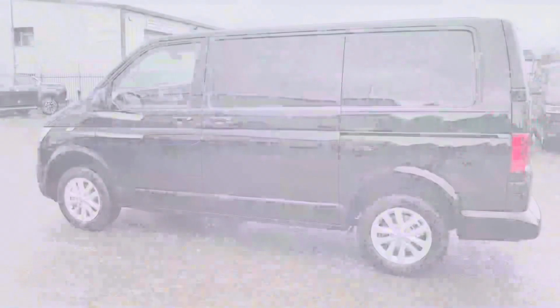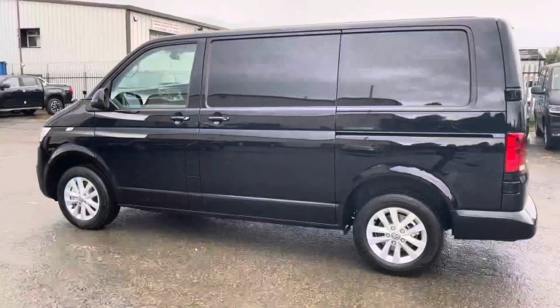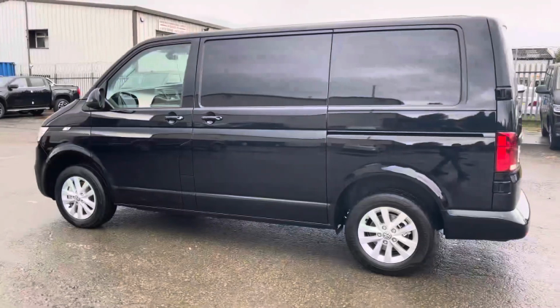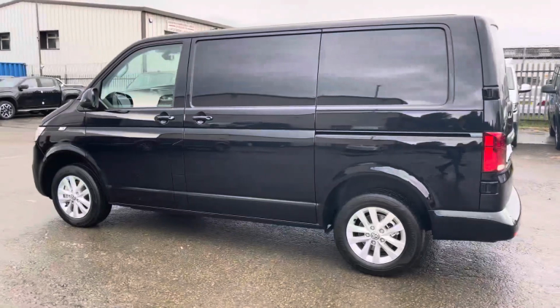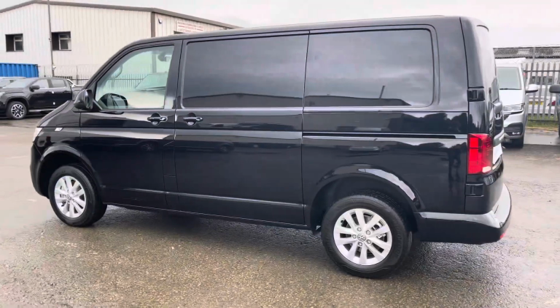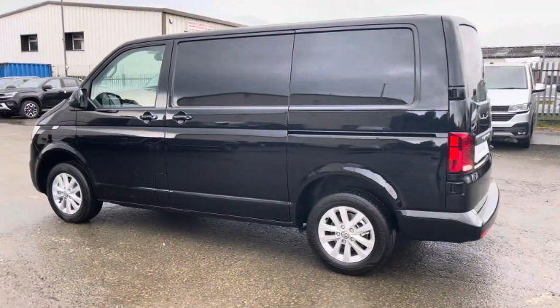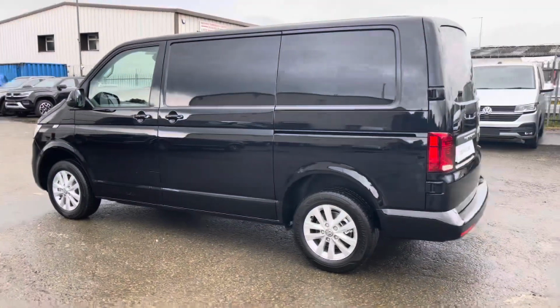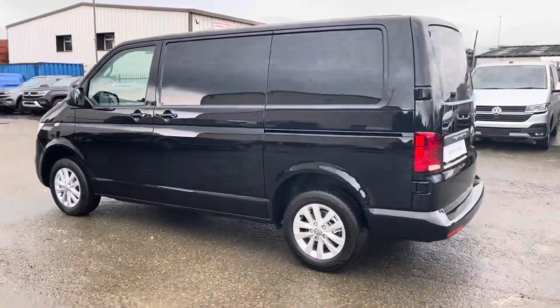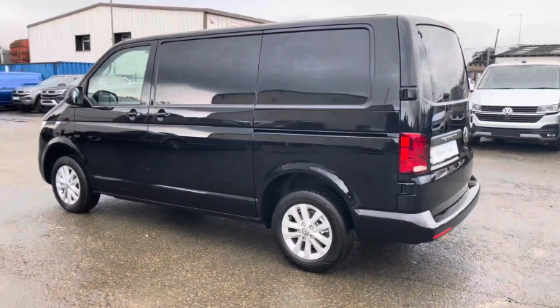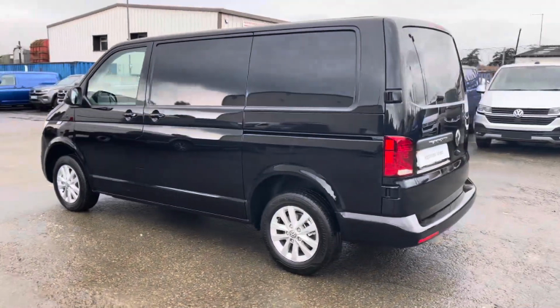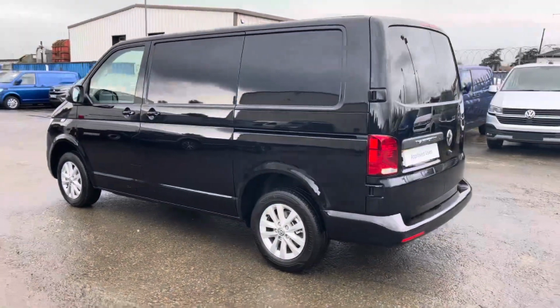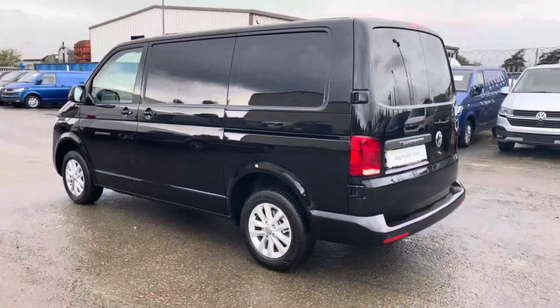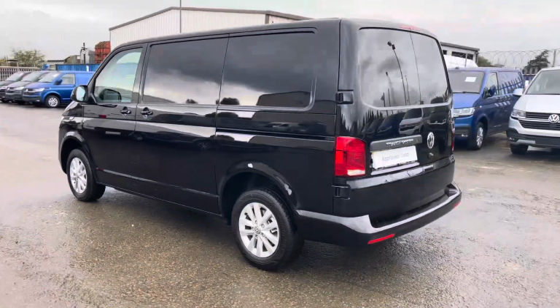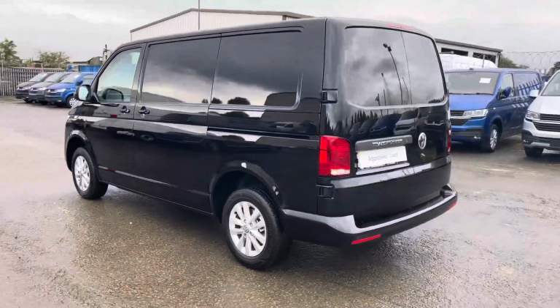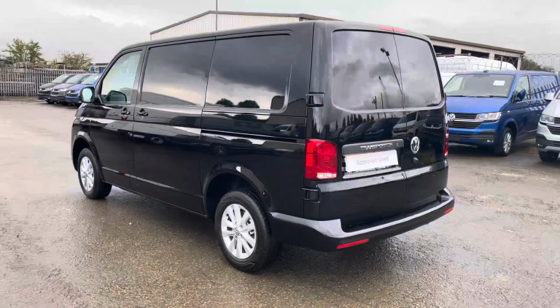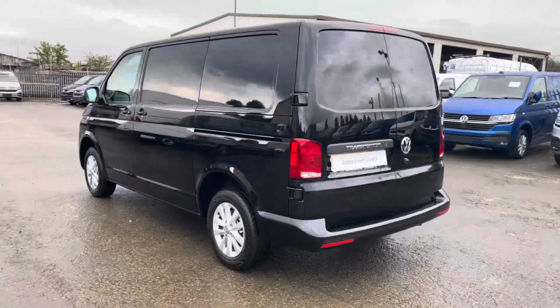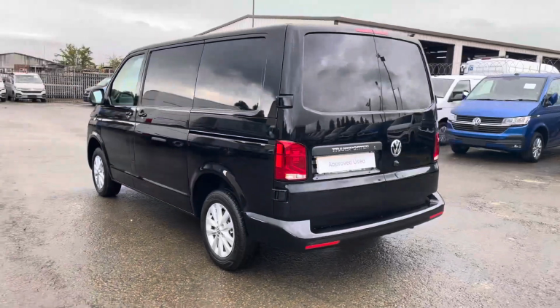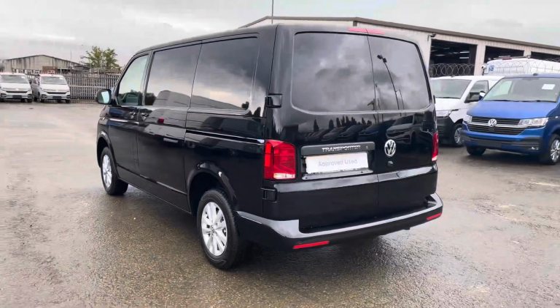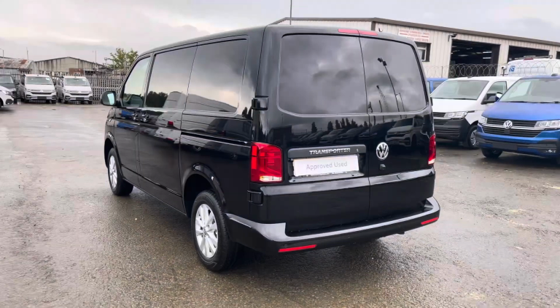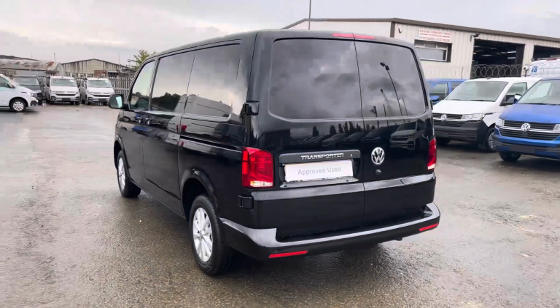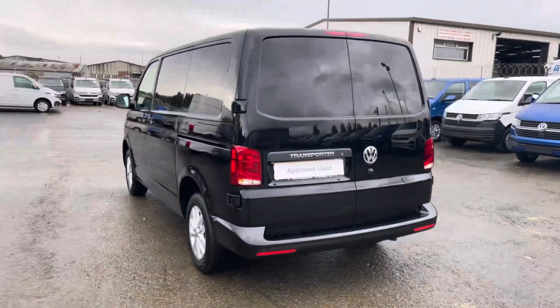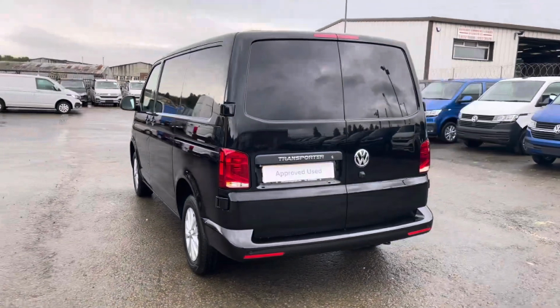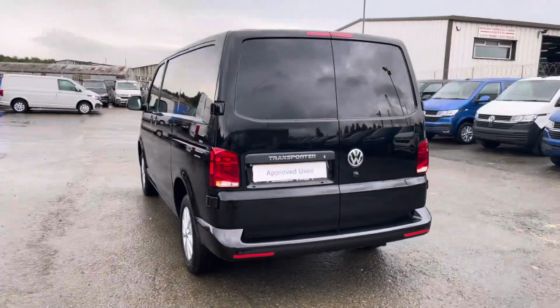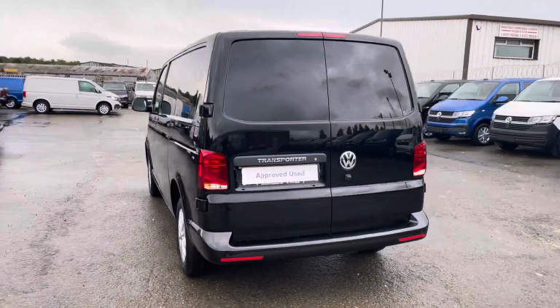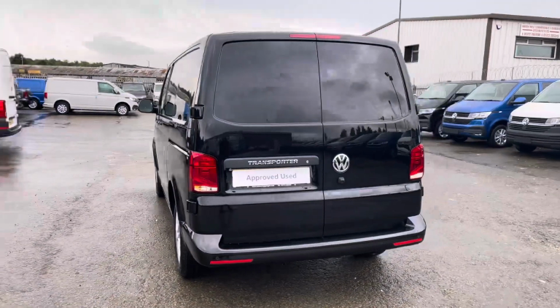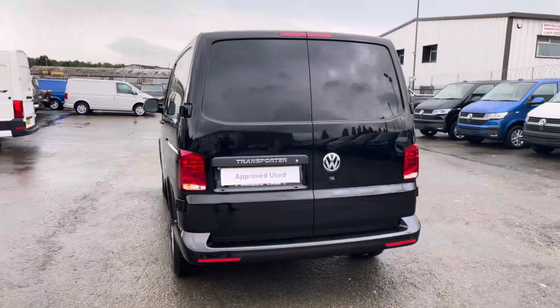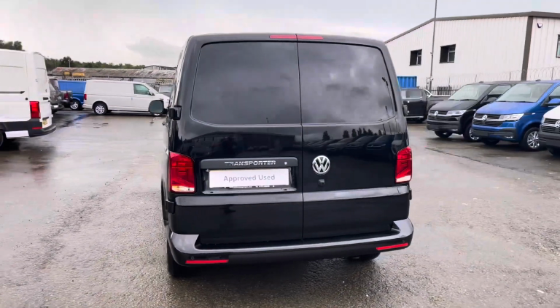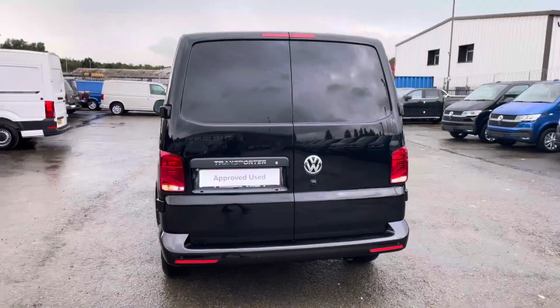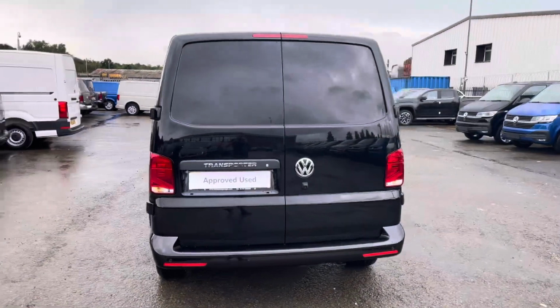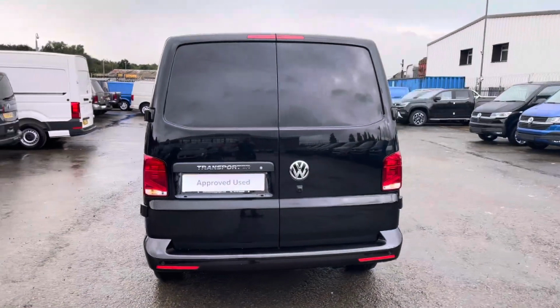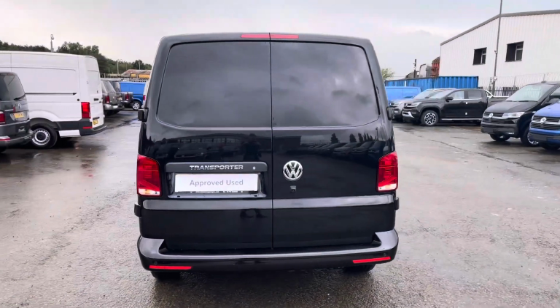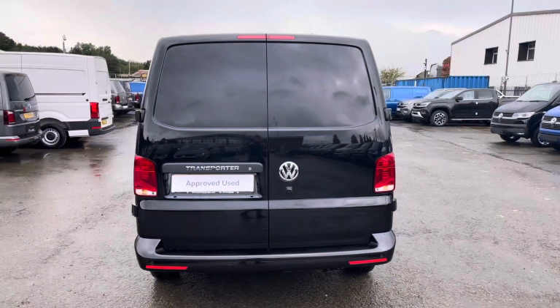This is a 2 litre diesel engine with 150 PS power output. This vehicle comes with a minimum of 1 year's manufacturer's warranty, 1 year's roadside assistance and much more.